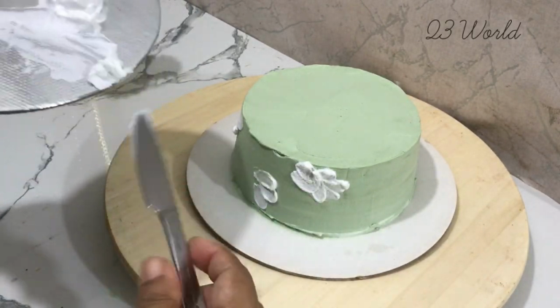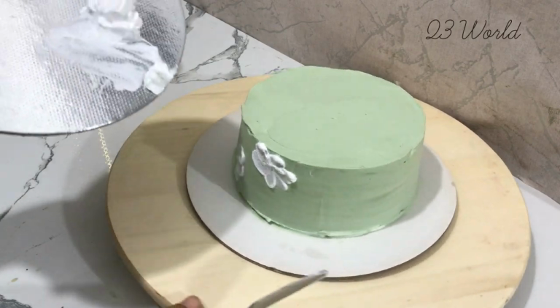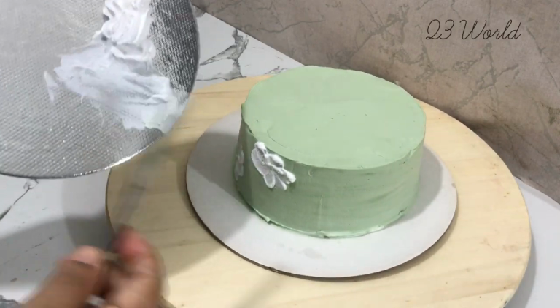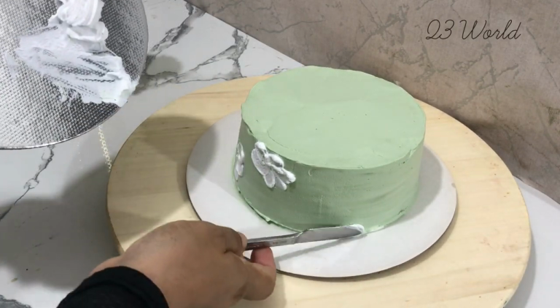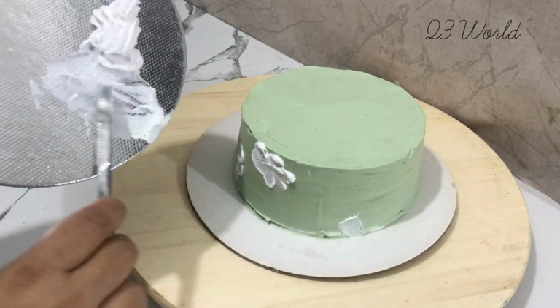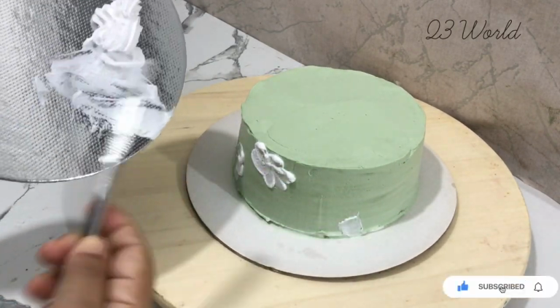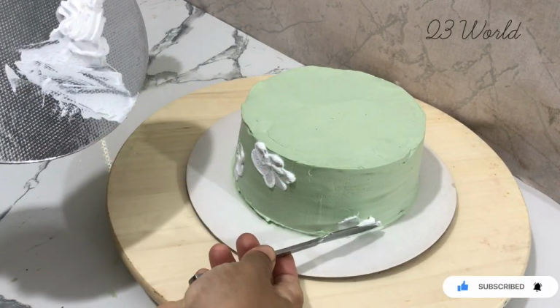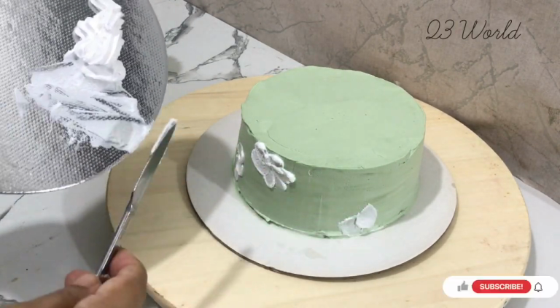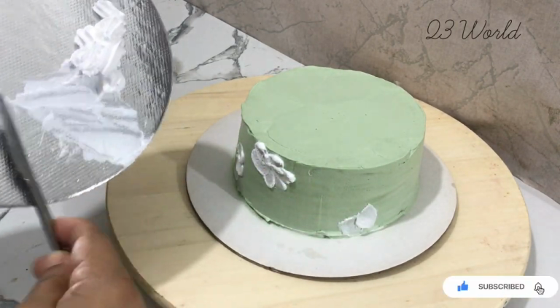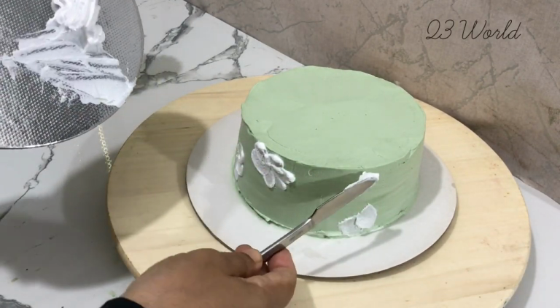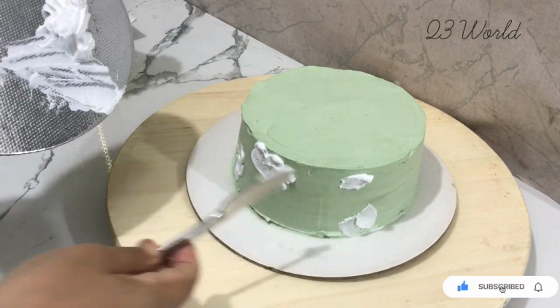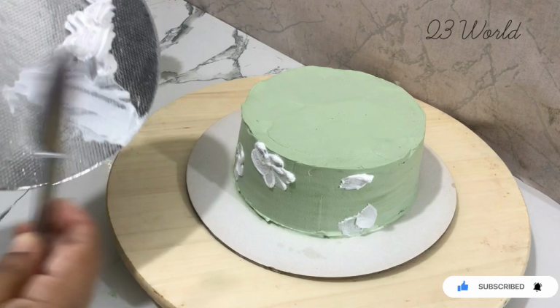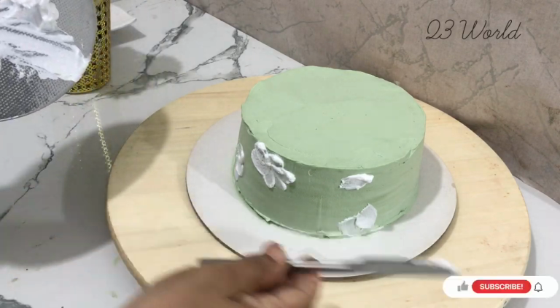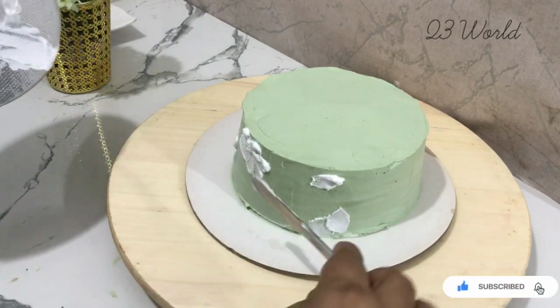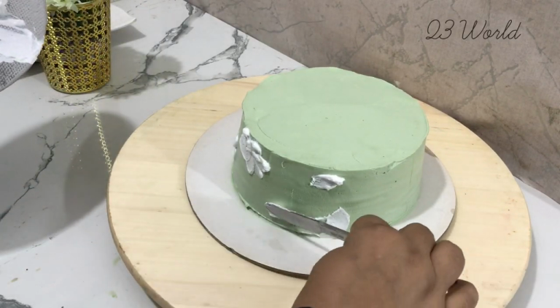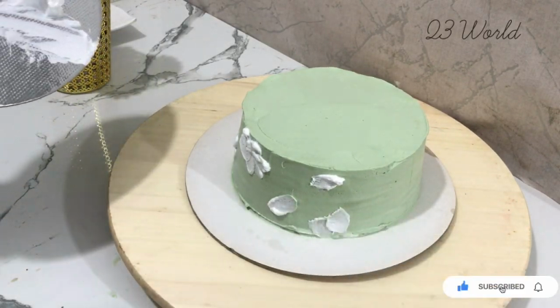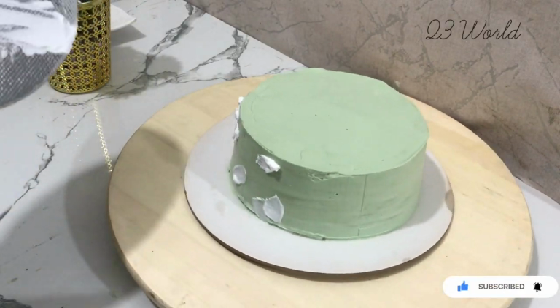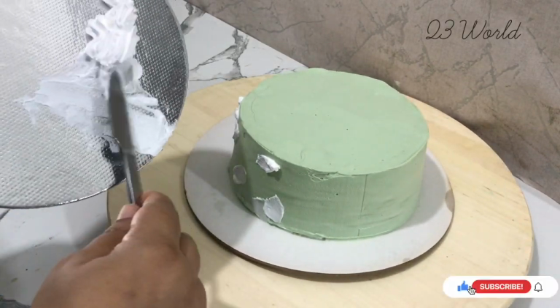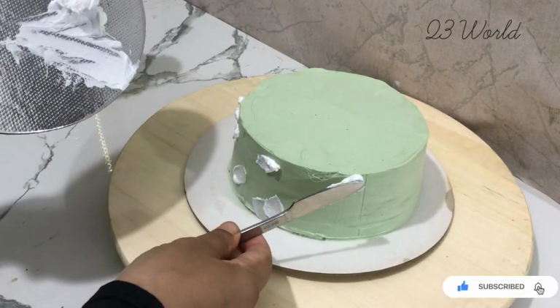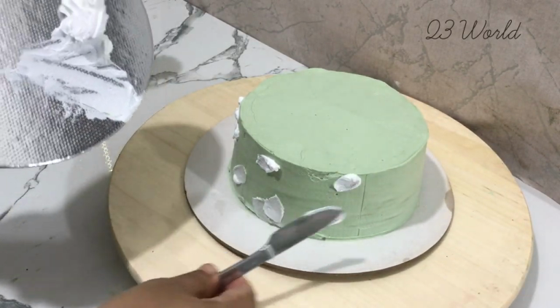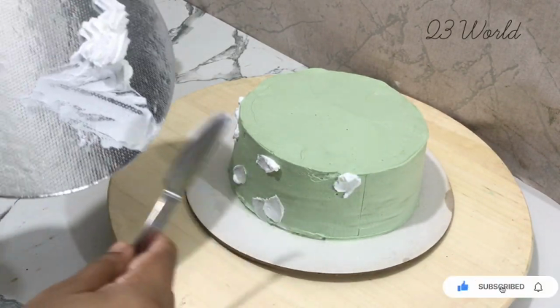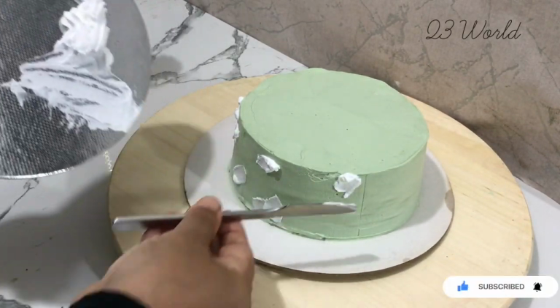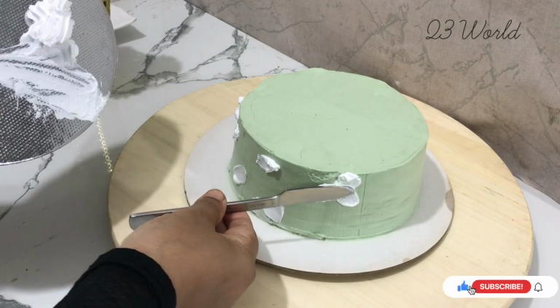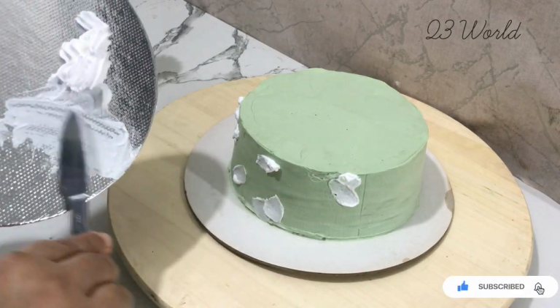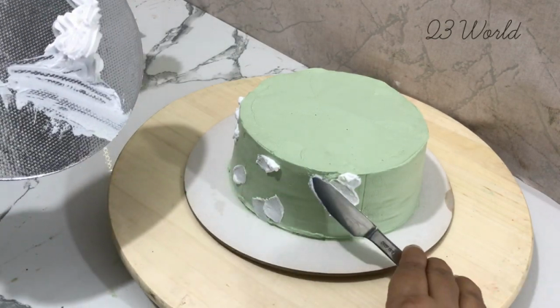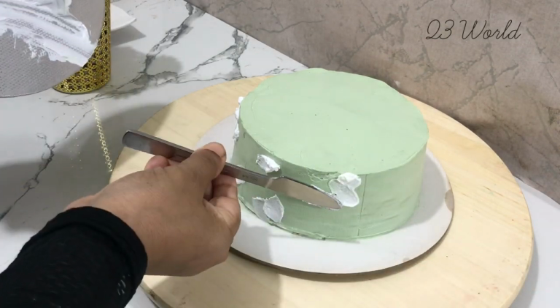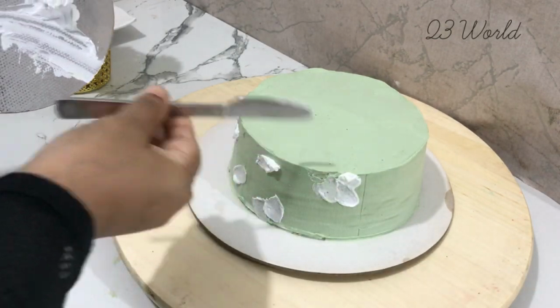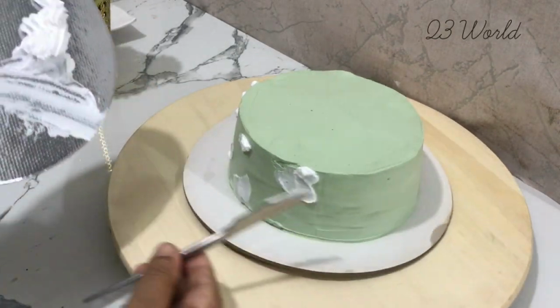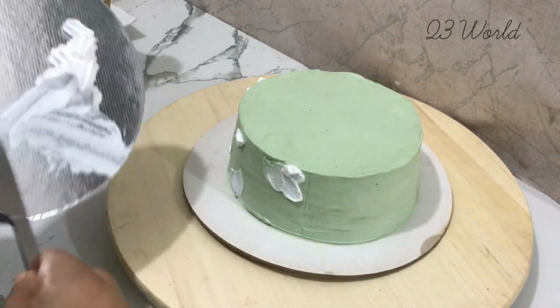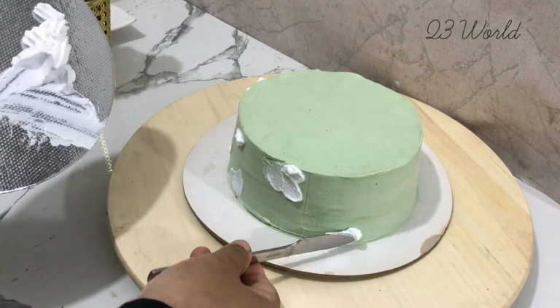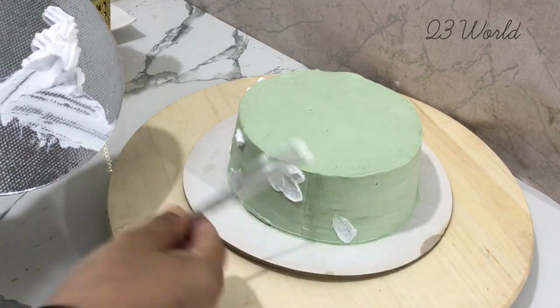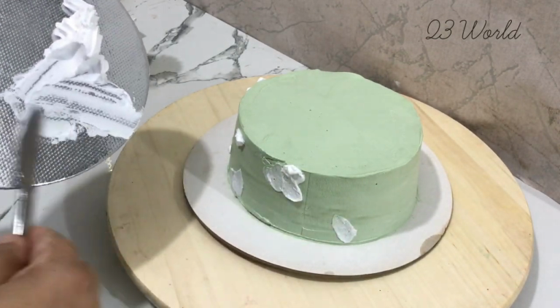We have a simple item and a nice design. We will use the same design in the kitchen. Now we have a simple palette knife.